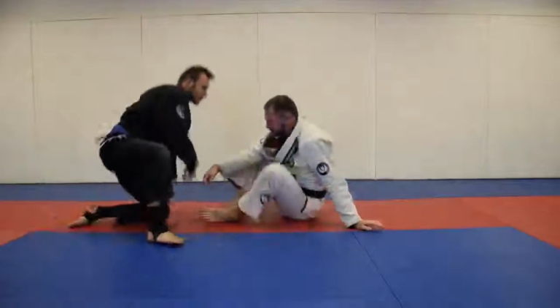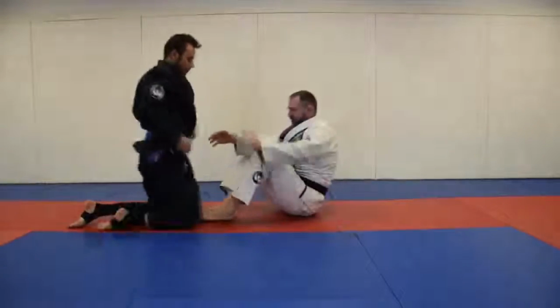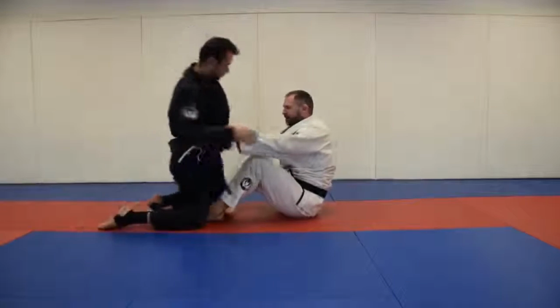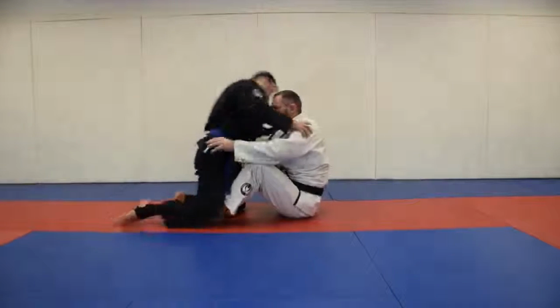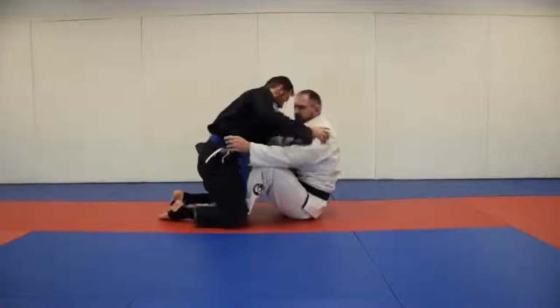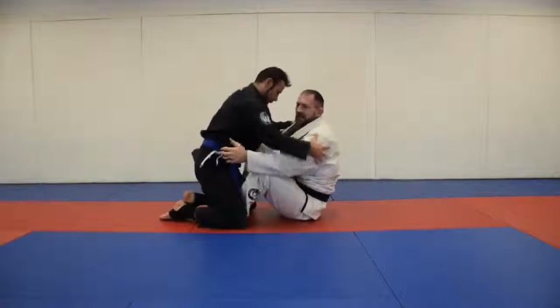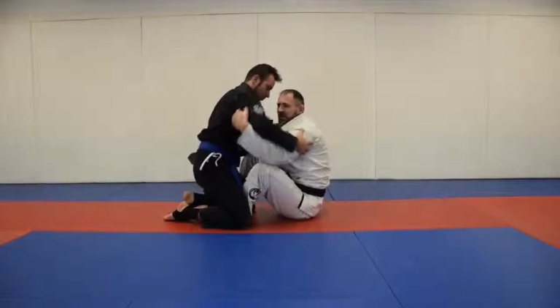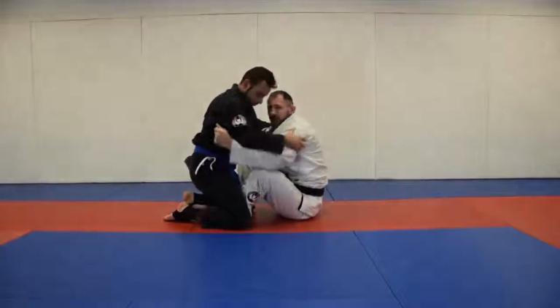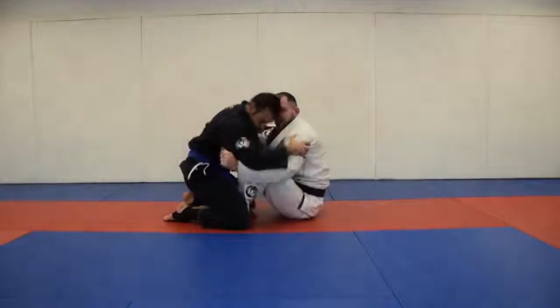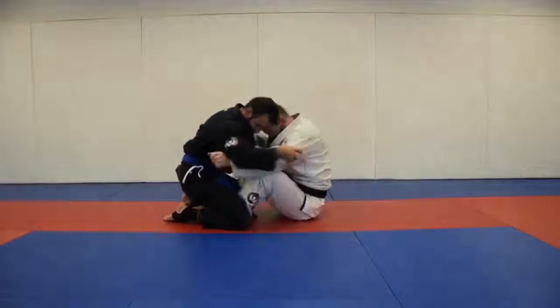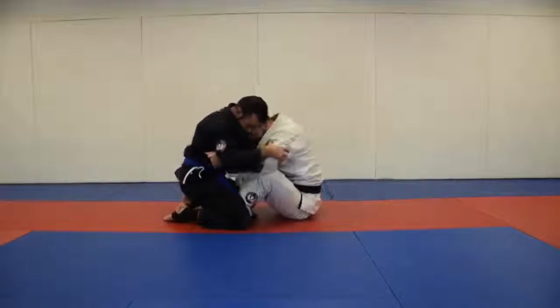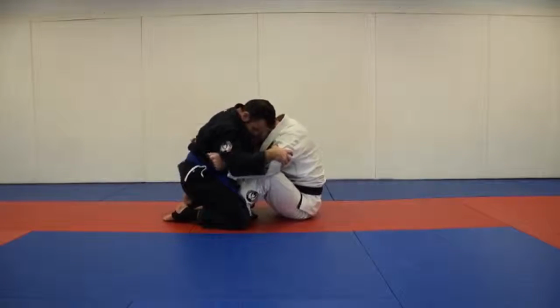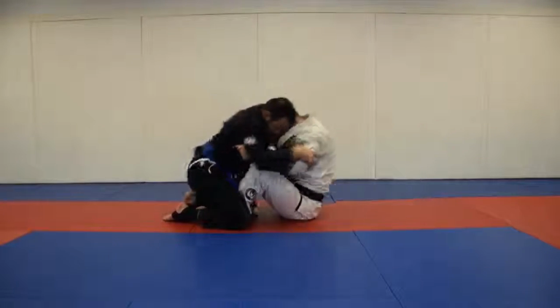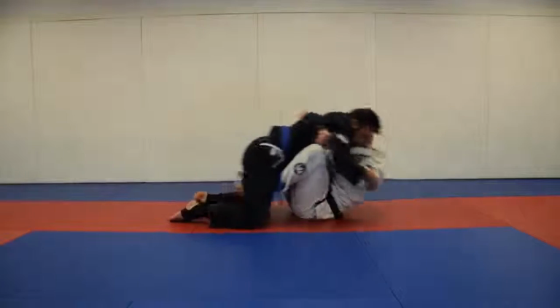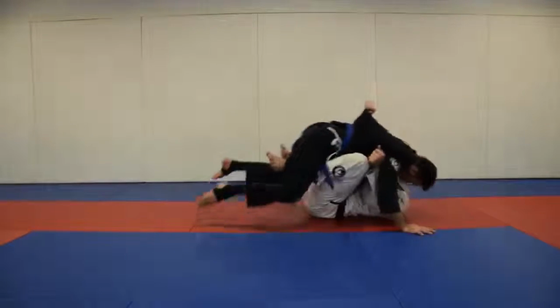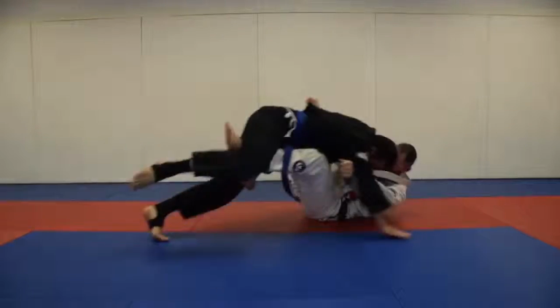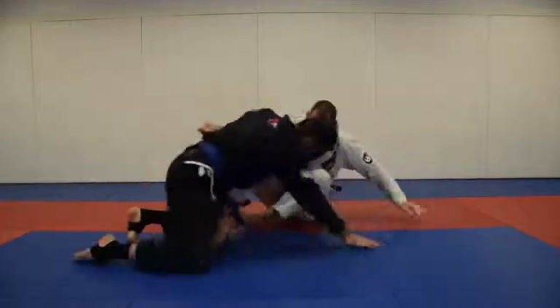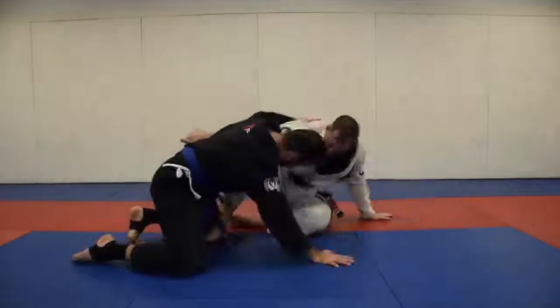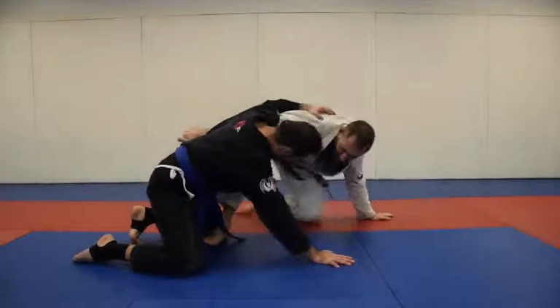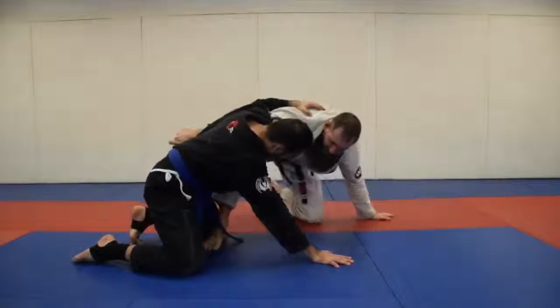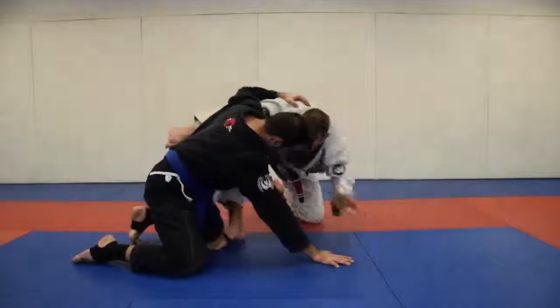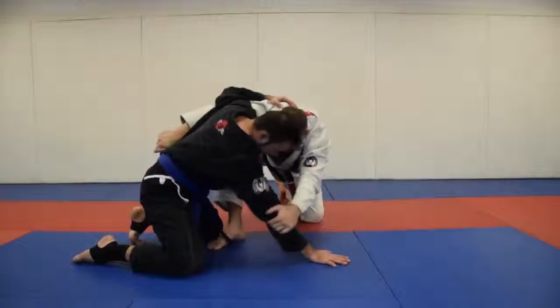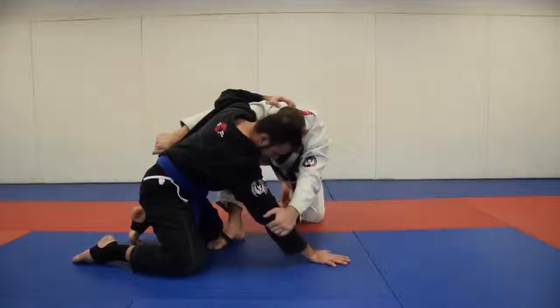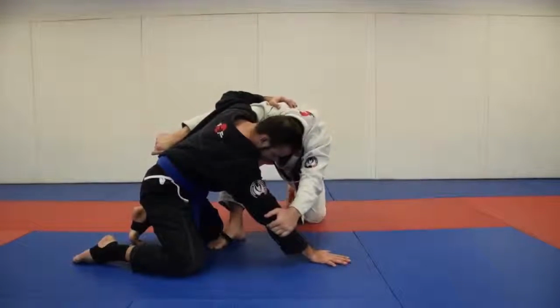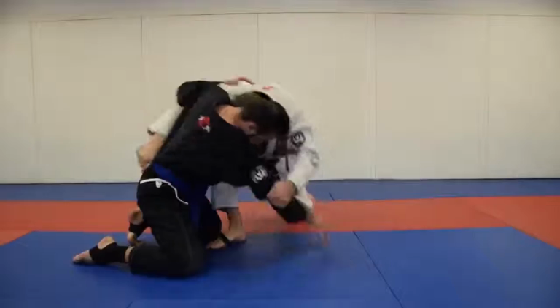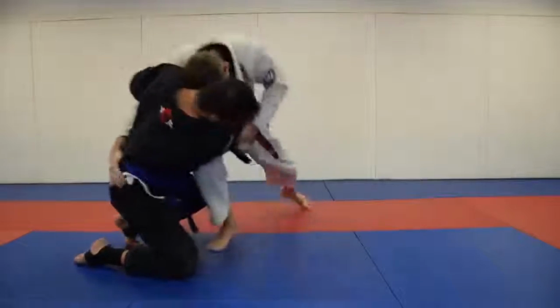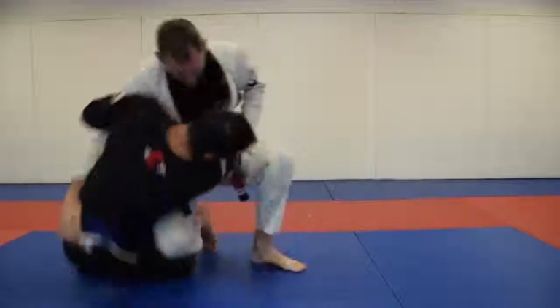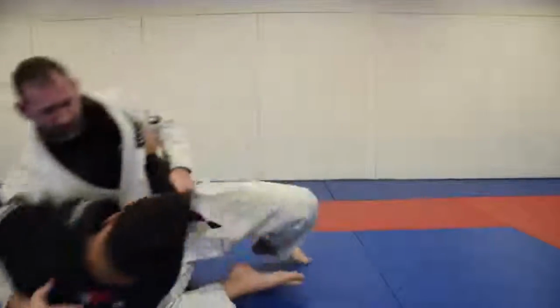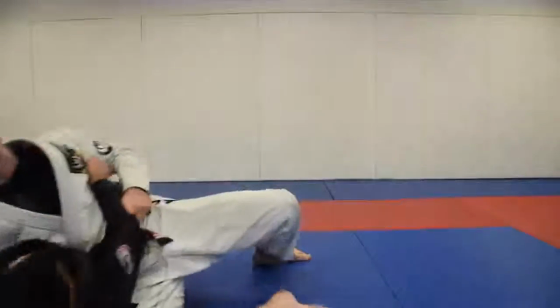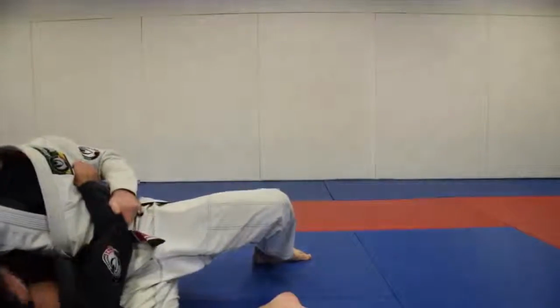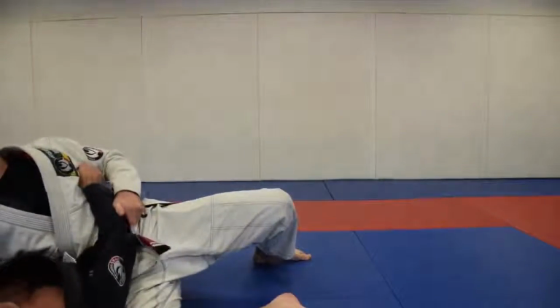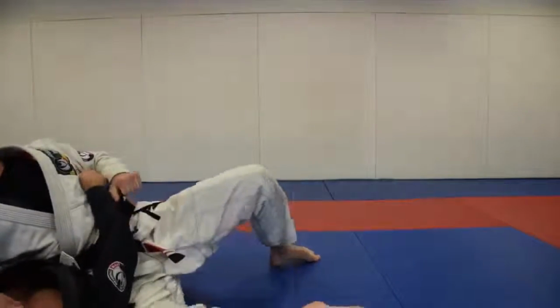Sometimes you get a big guy that's good at just hunkering down. Try to pull him forward, kick him back, and once you're here, get the arm drive with your head and cut with your knee right through to his guard.